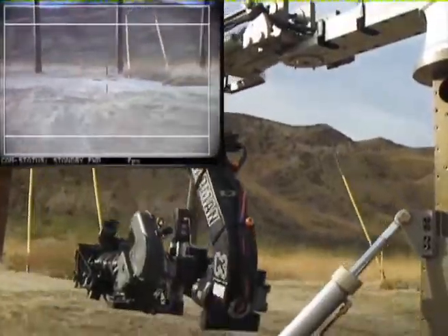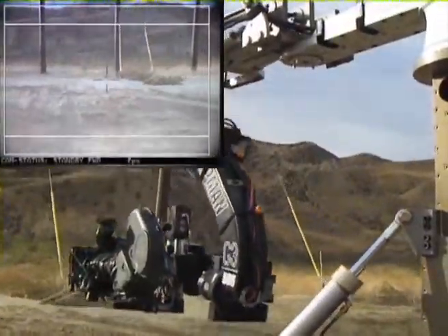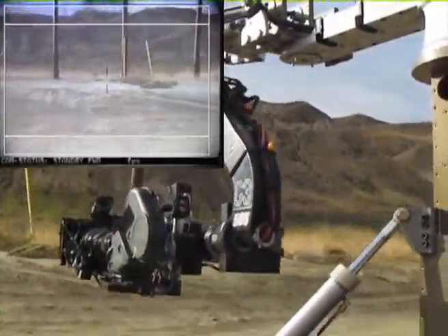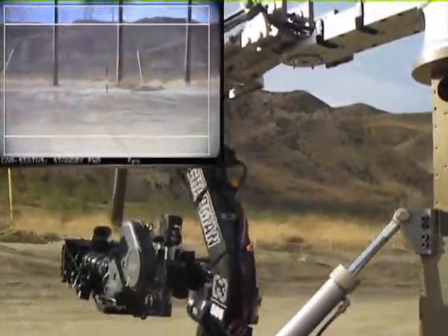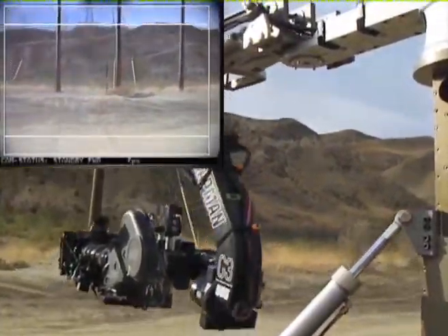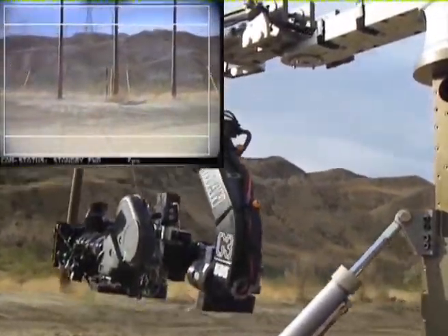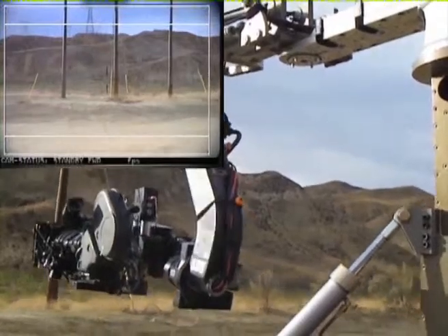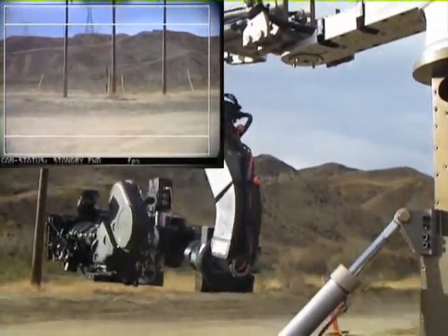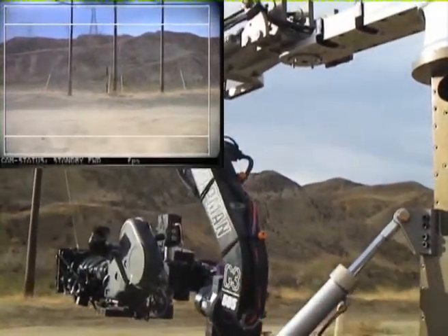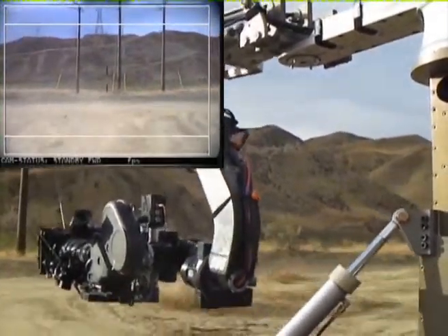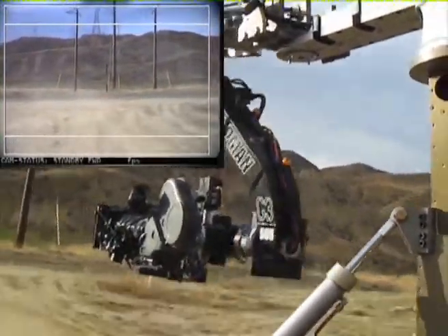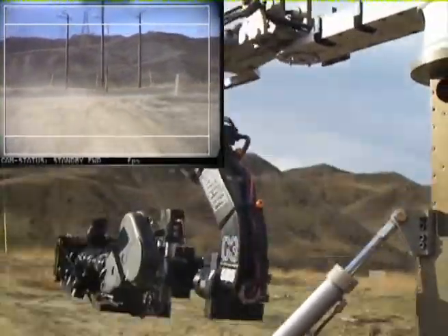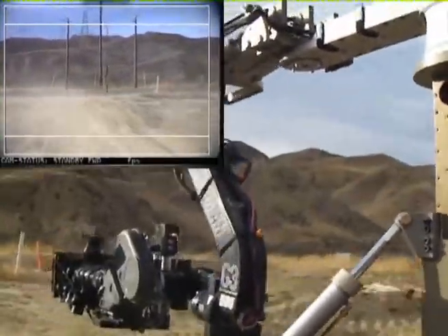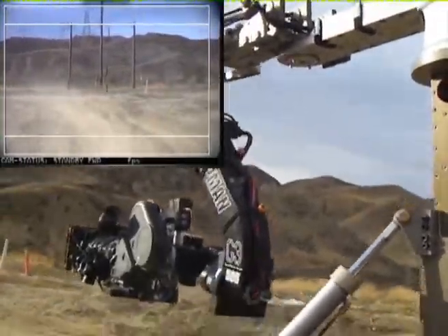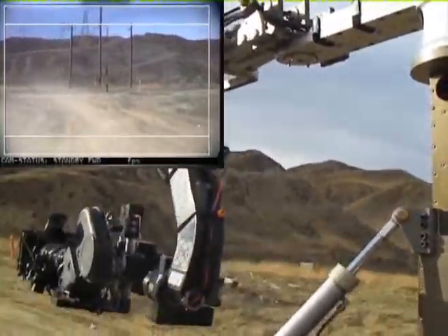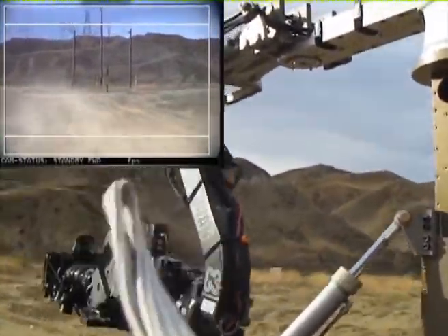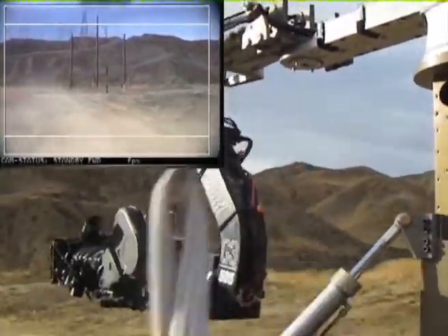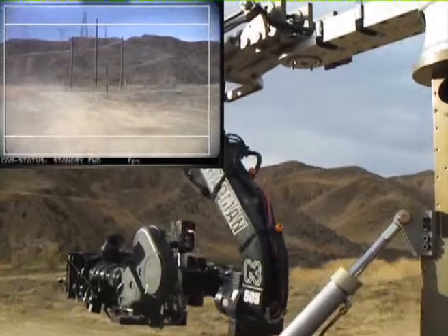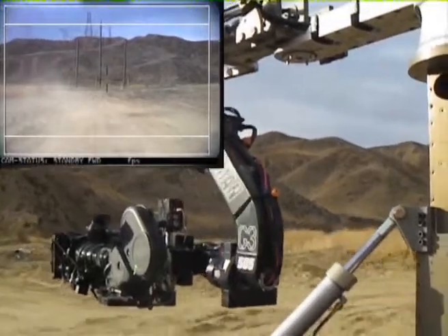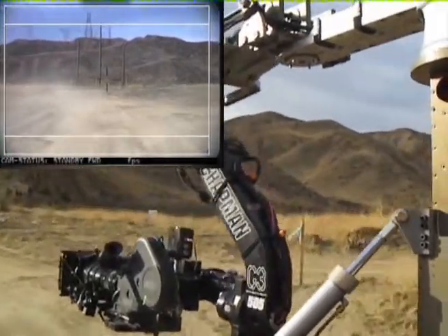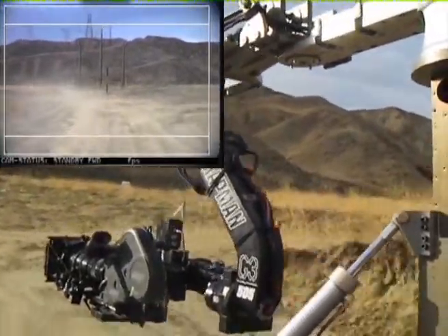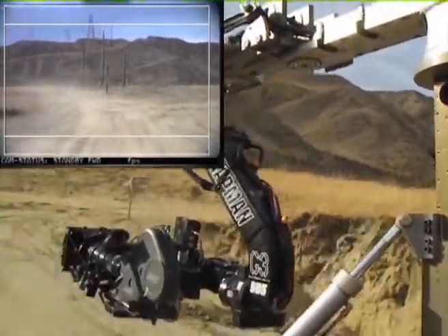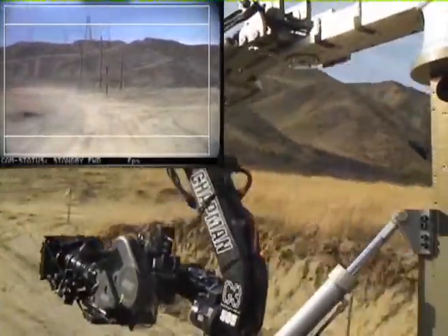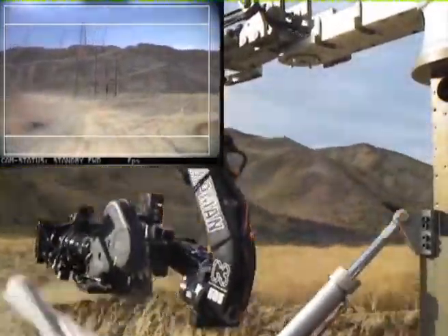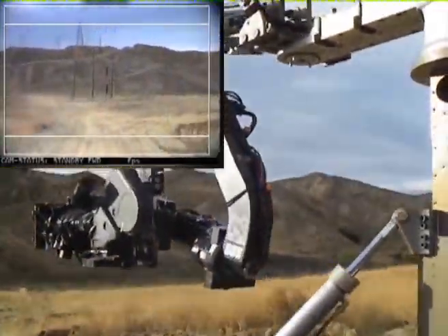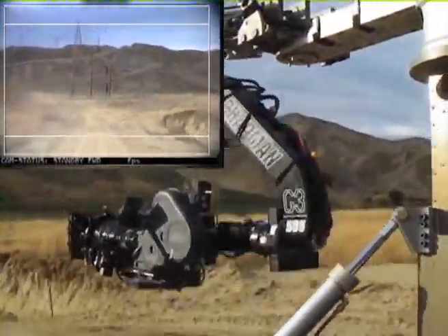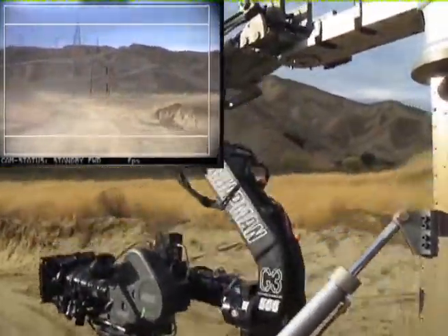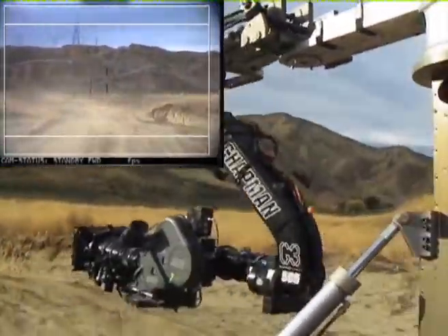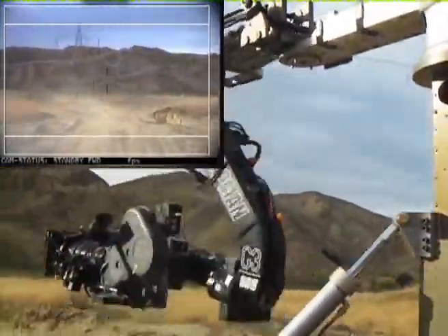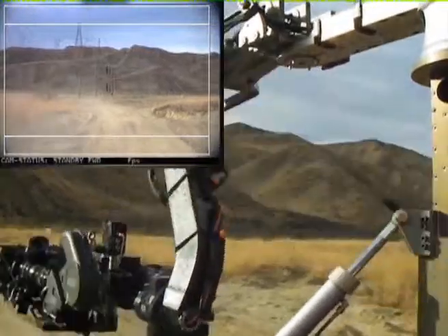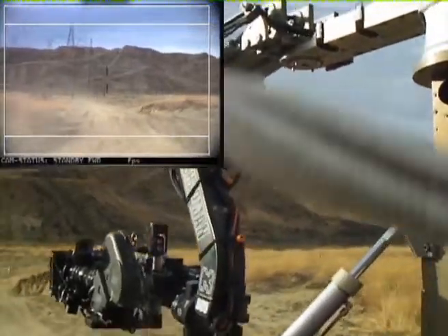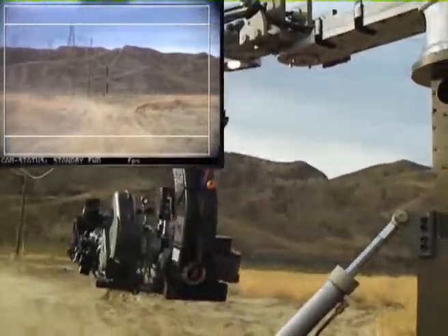For rock-steady tracking shots over any terrain, the Chapman Super Vibration Isolator is combined with the G3 head and the Hydroscope, providing amazing shot stabilisation with a full range of camera head operation.